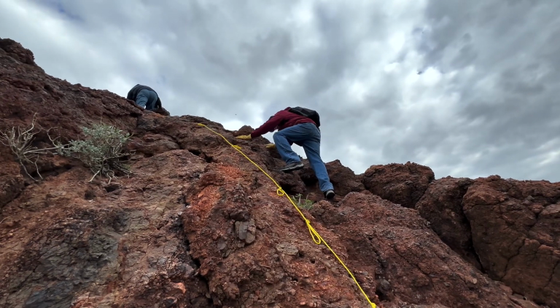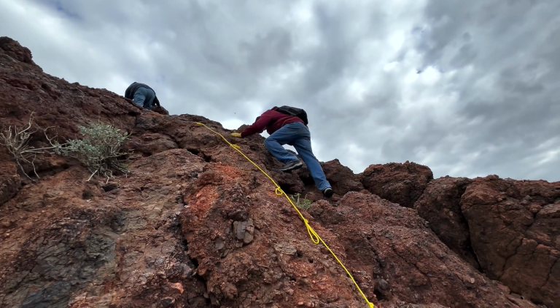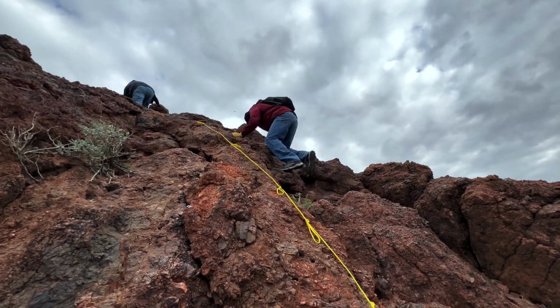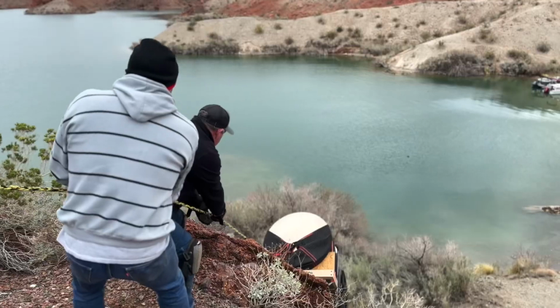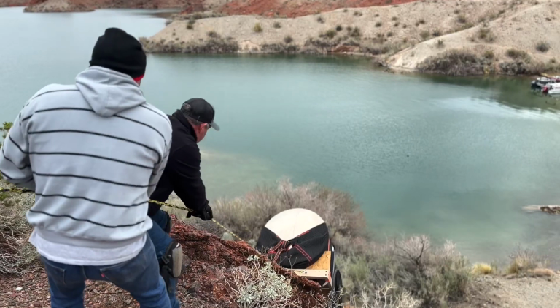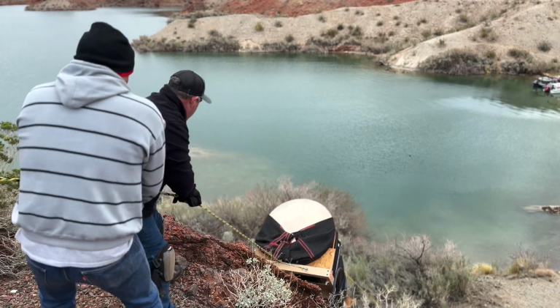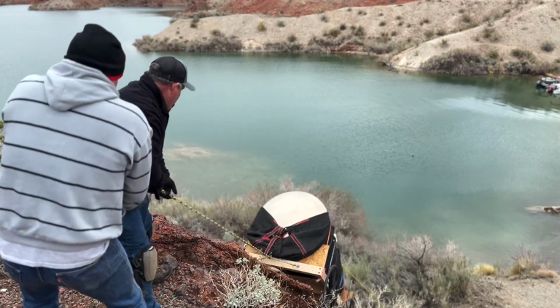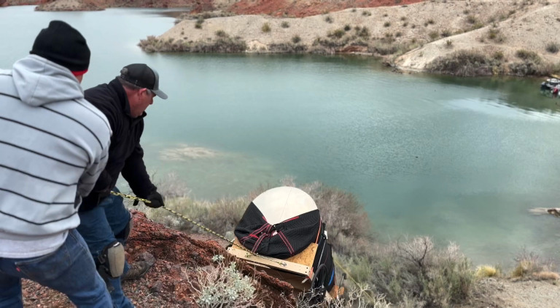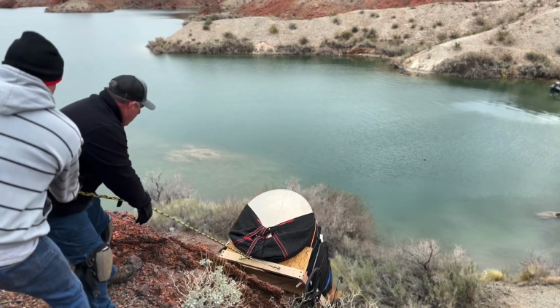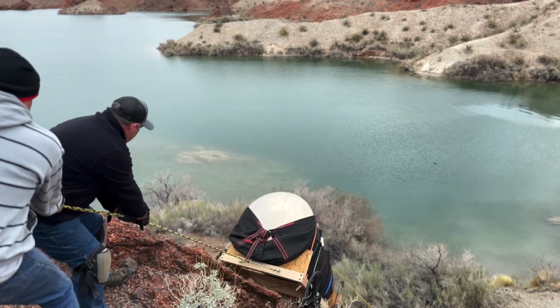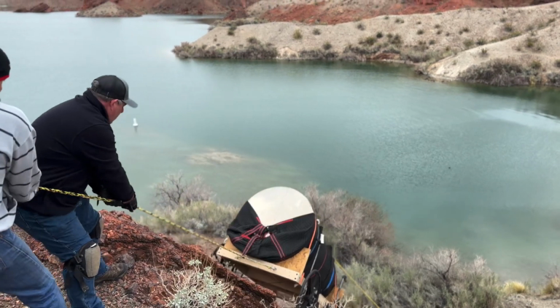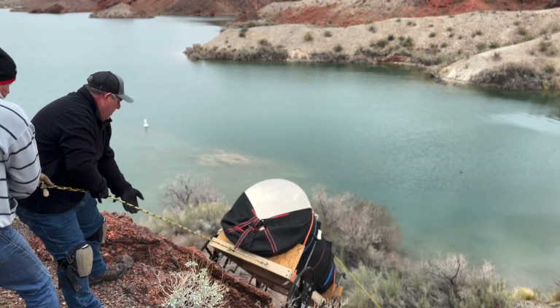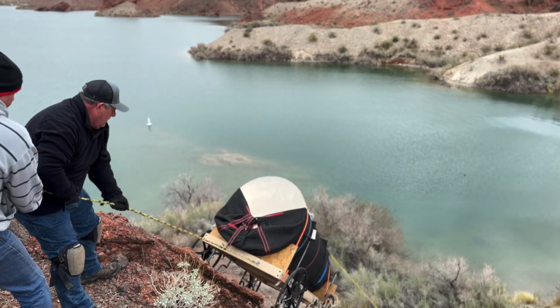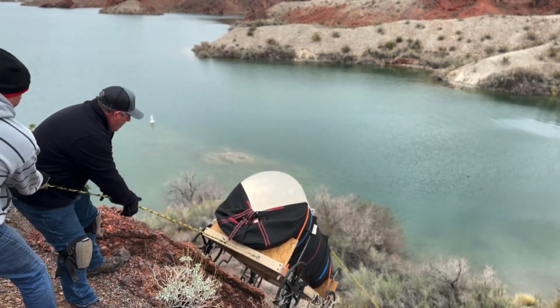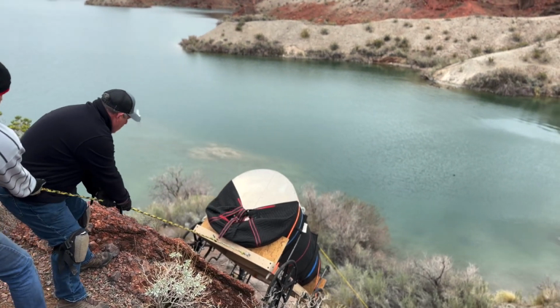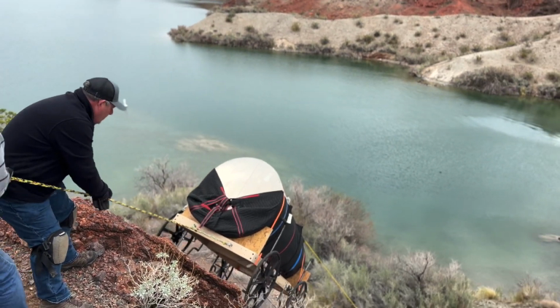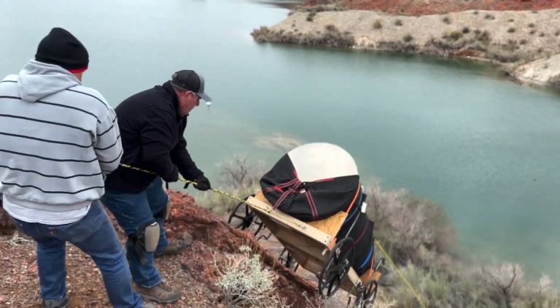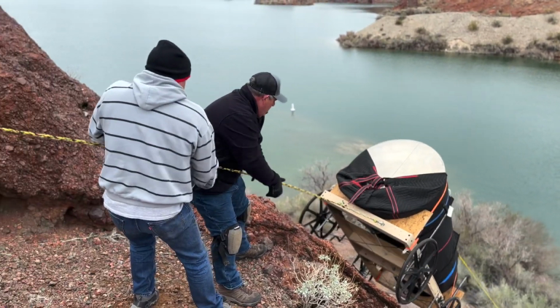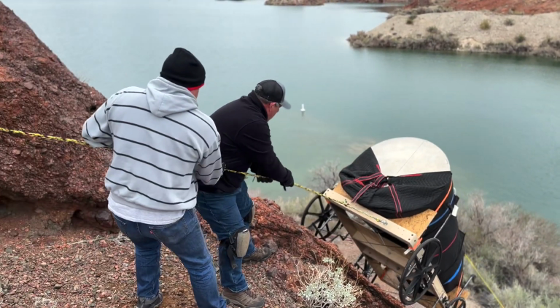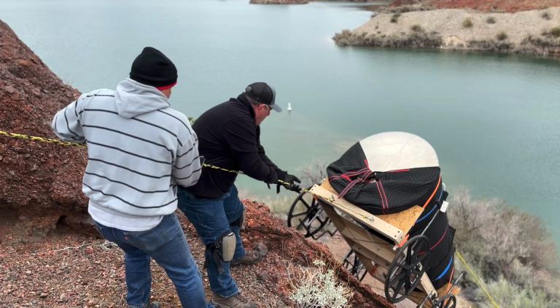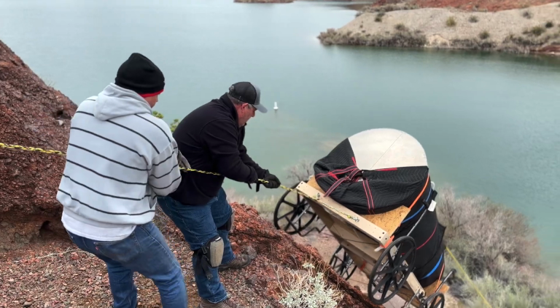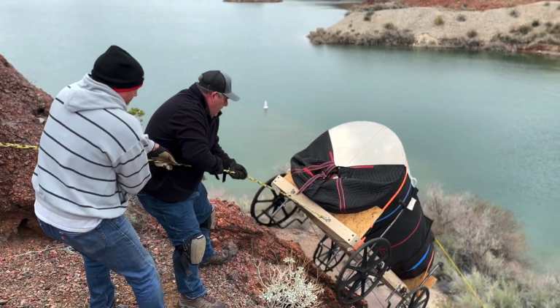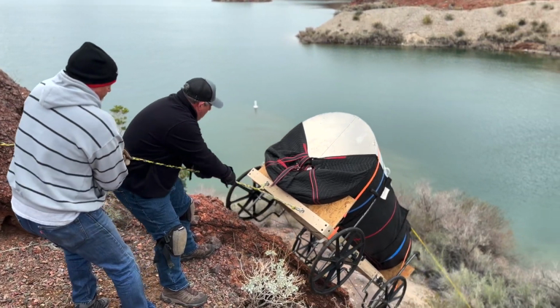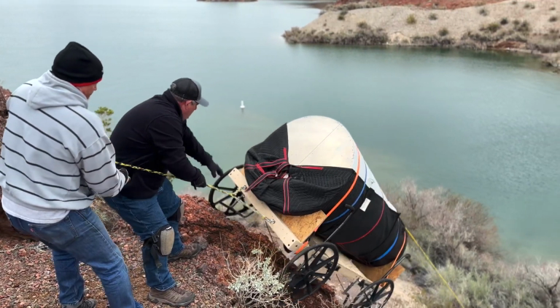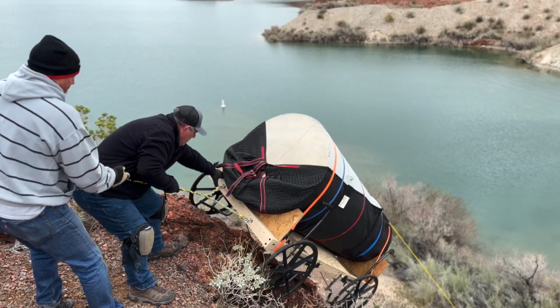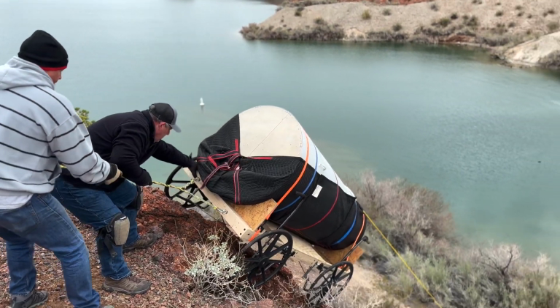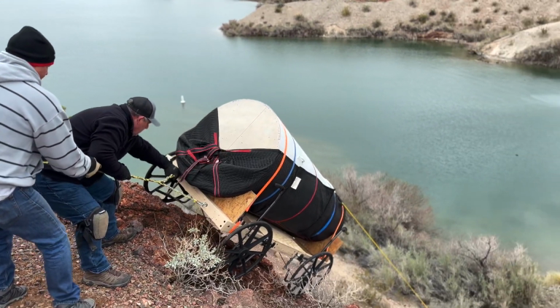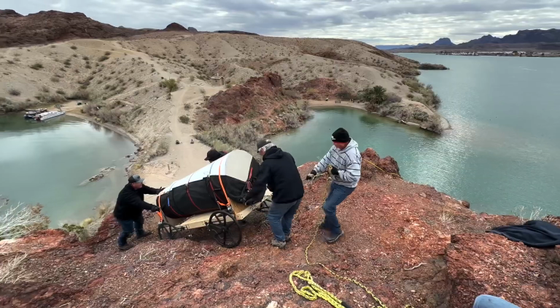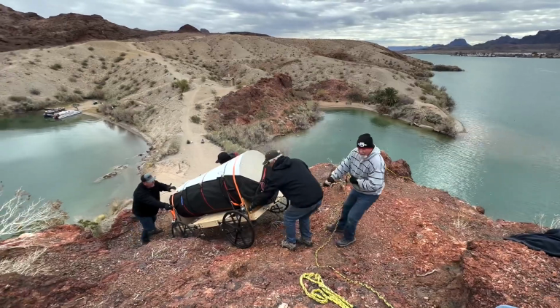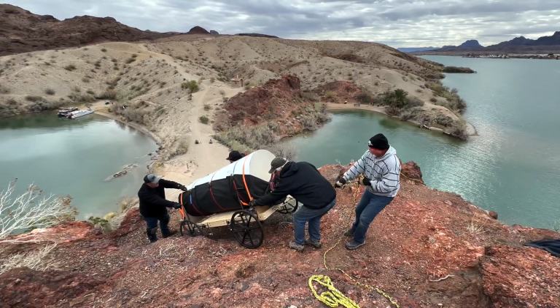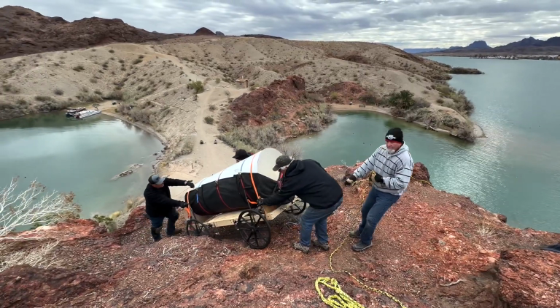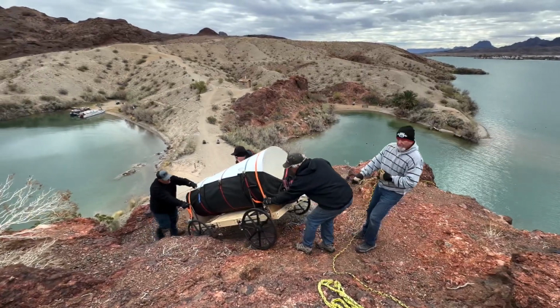The men and women that dedicate their time and ingenuity to maintaining the lighthouses are amazing. Today they brought out all their tools, ropes, ramps, and carriers to hoist the Portland Head Lighthouse up the side of Pilot Rock.